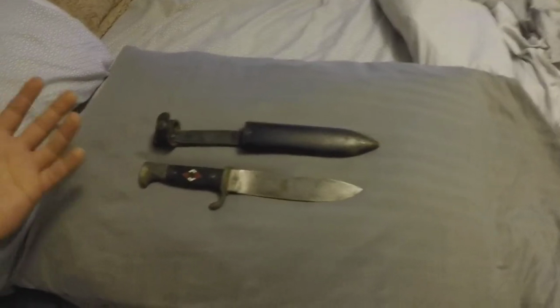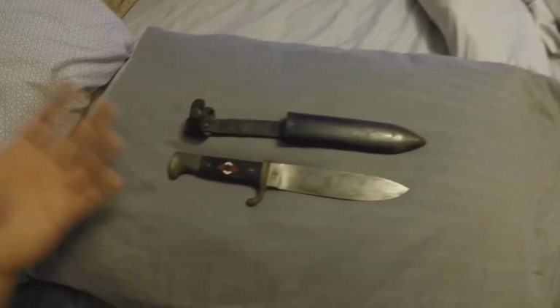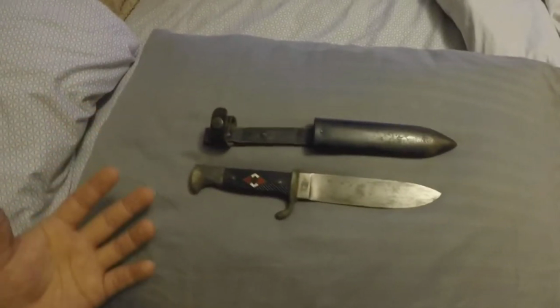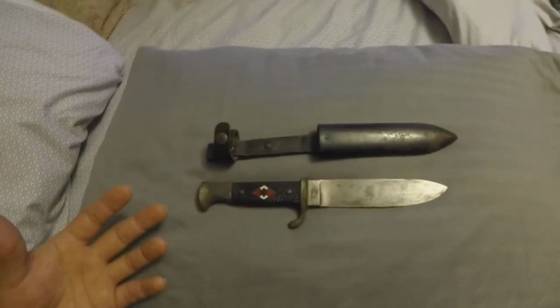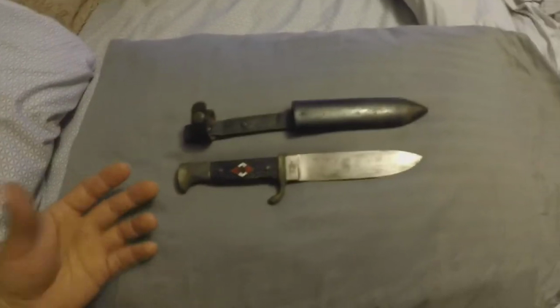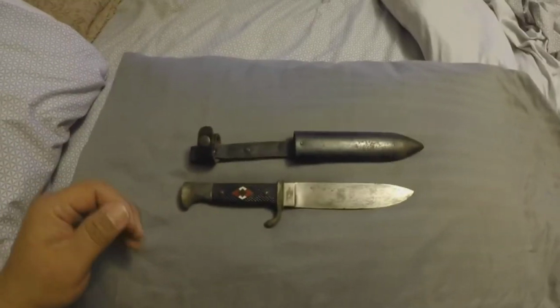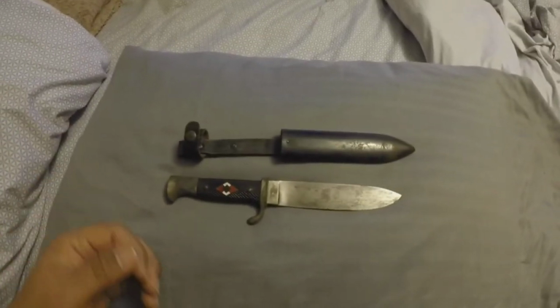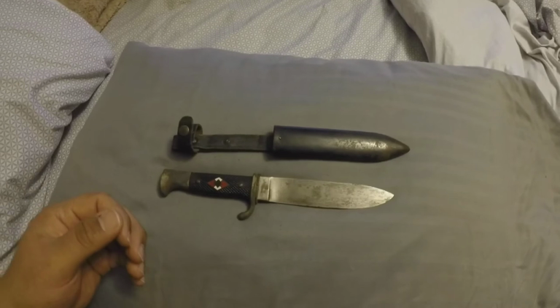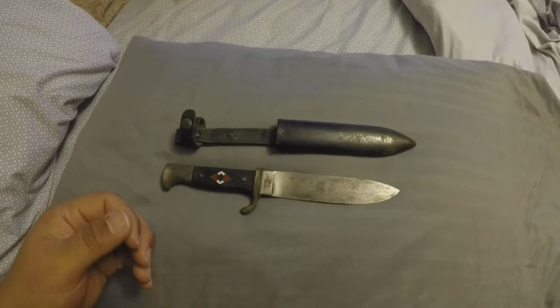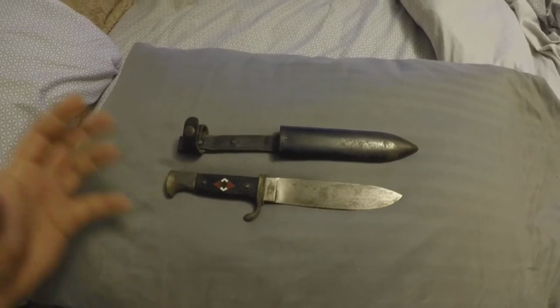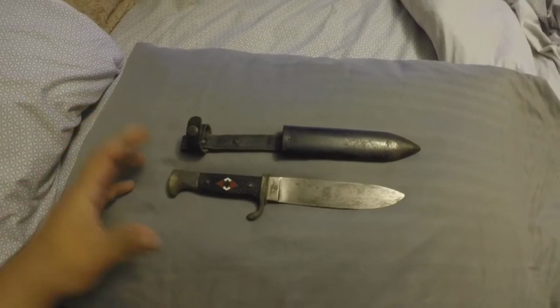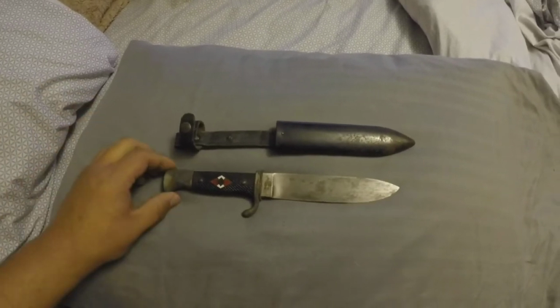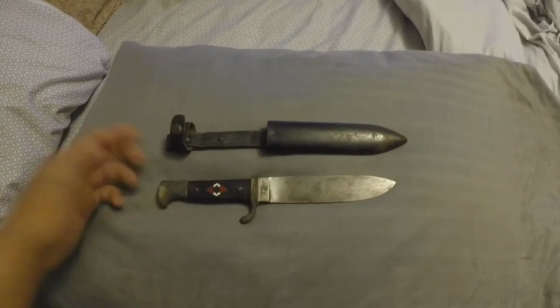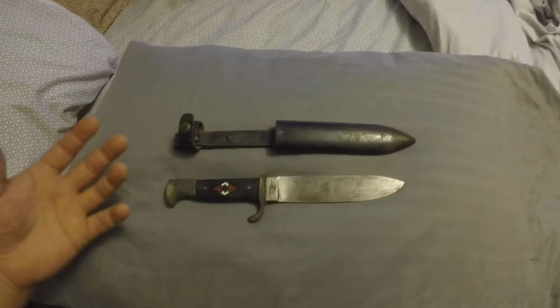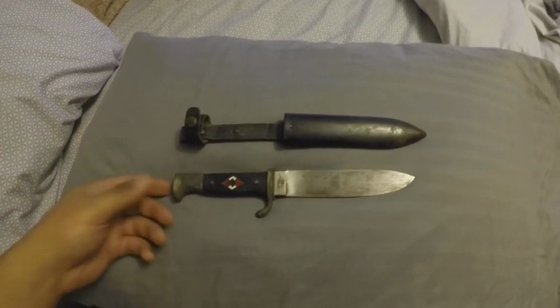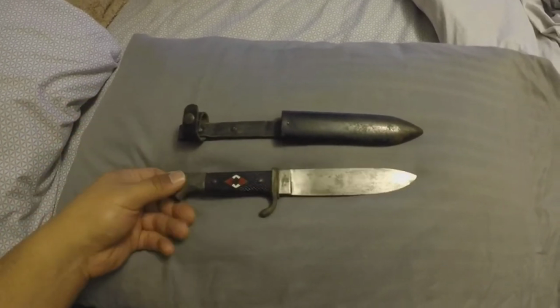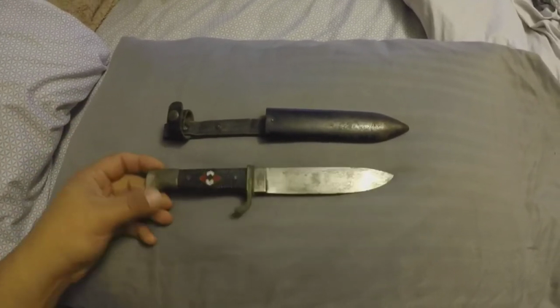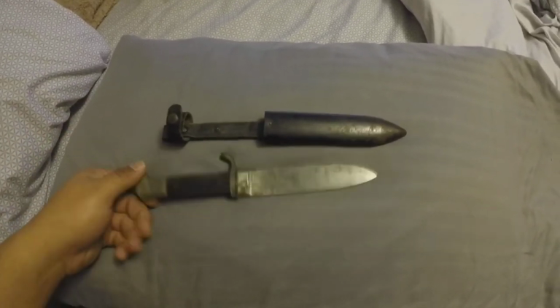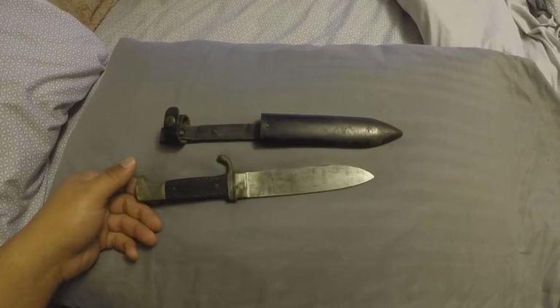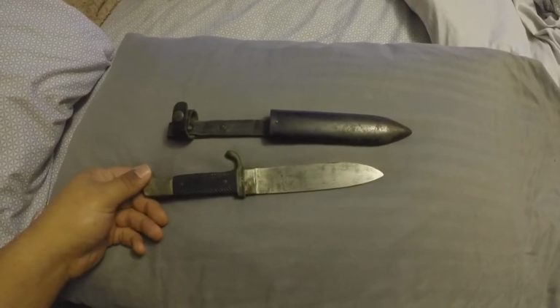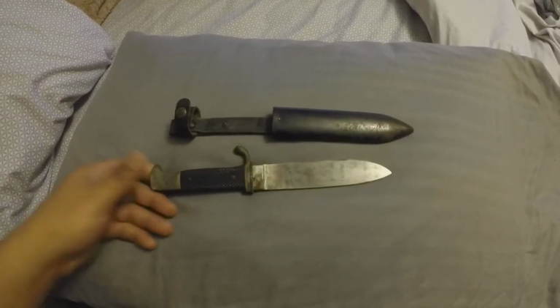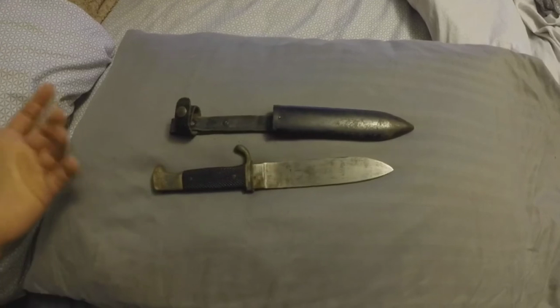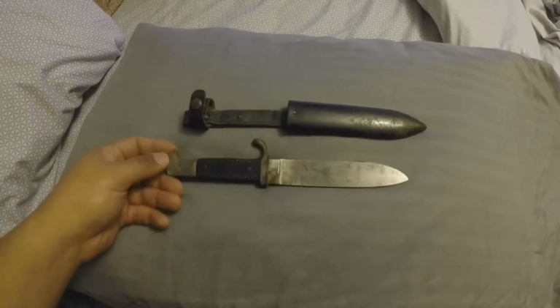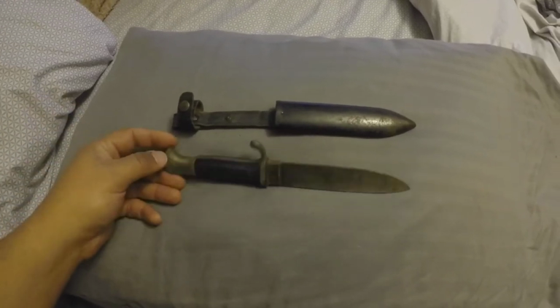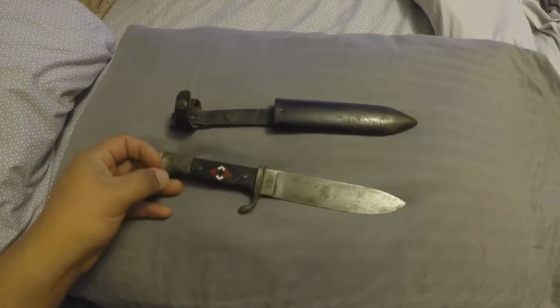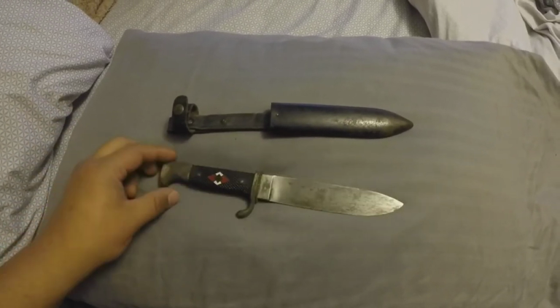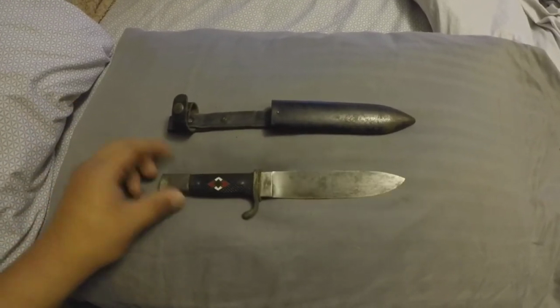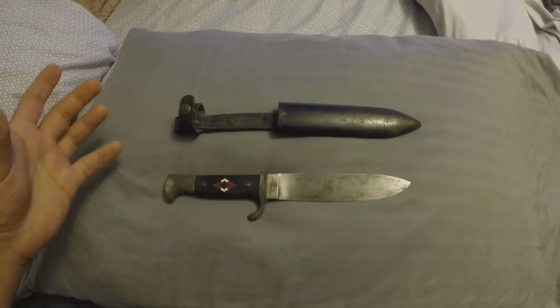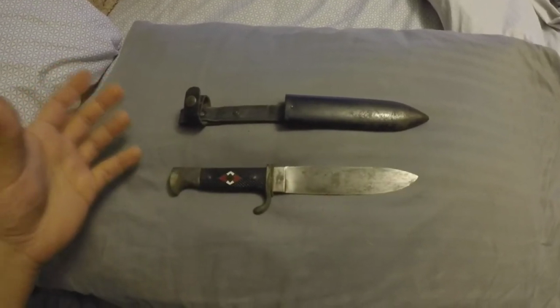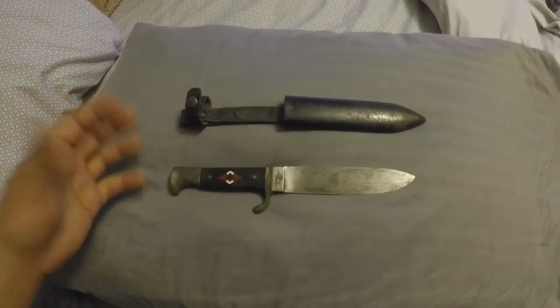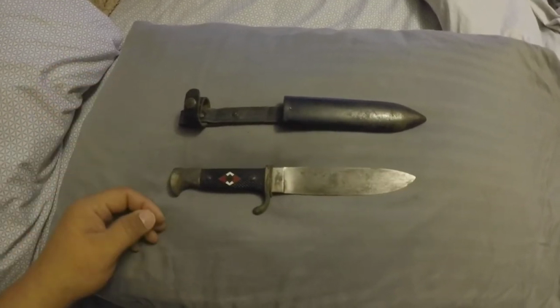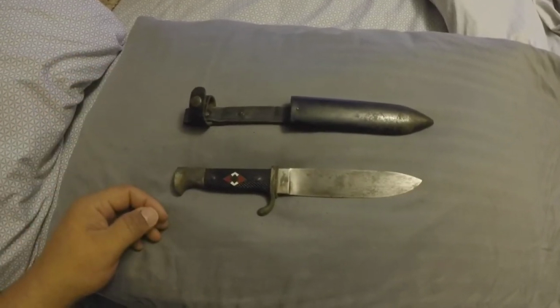I found this in a box of stuff — it wasn't set aside for anything special. I've been collecting knives, so I think this is going to be one heck of a knife to add to the collection.